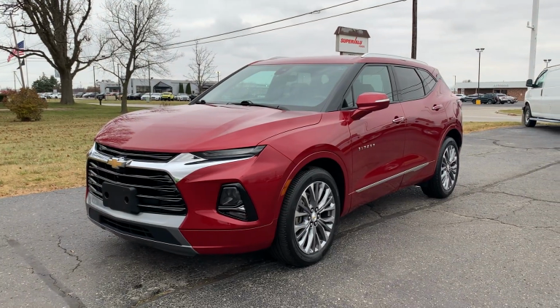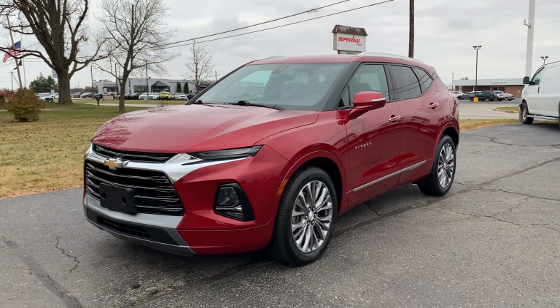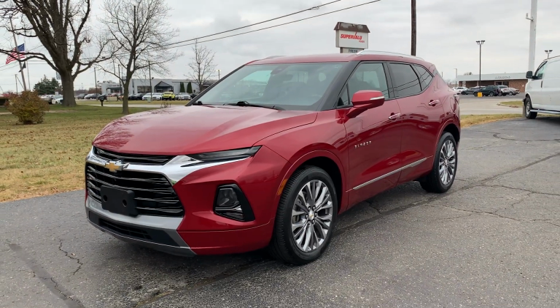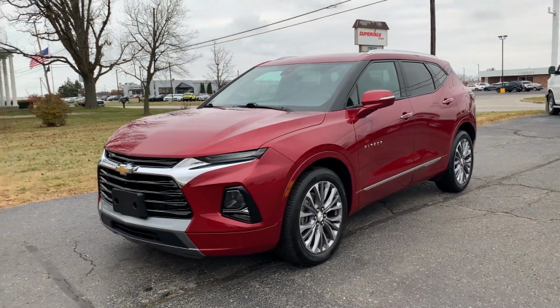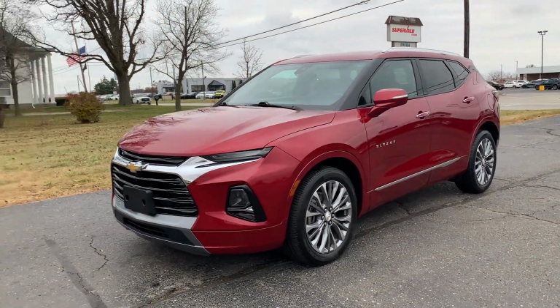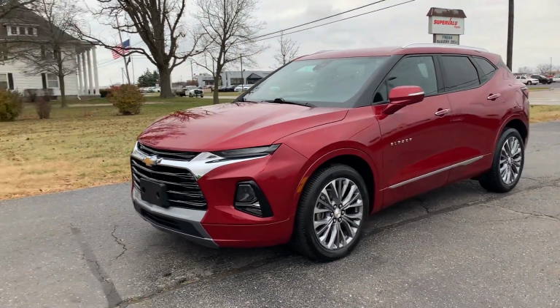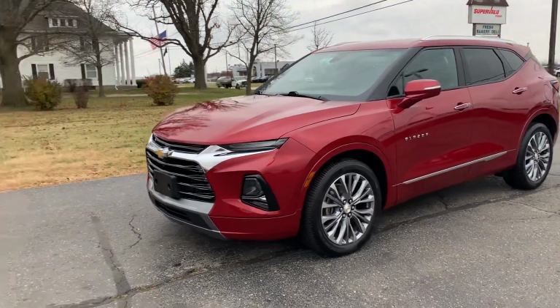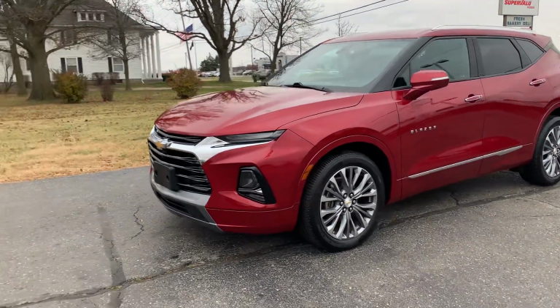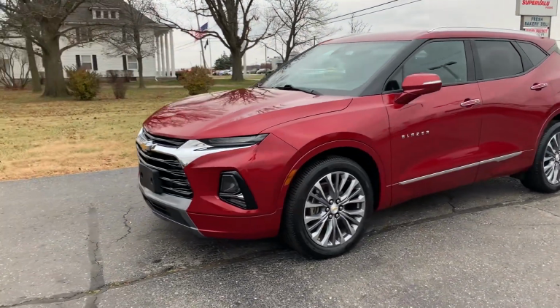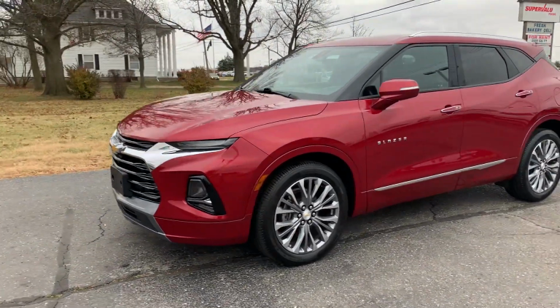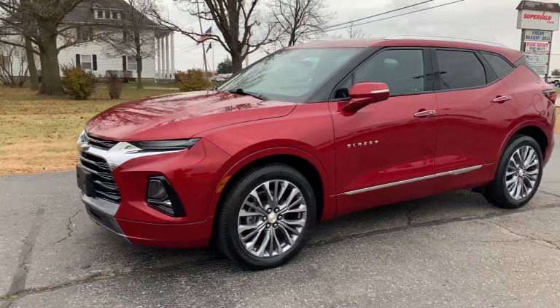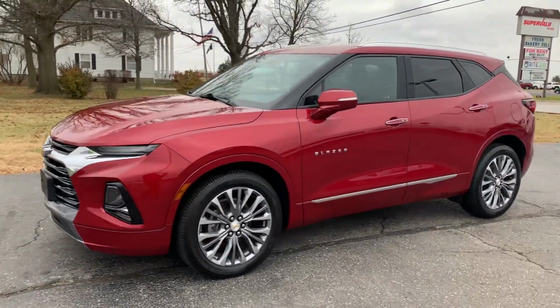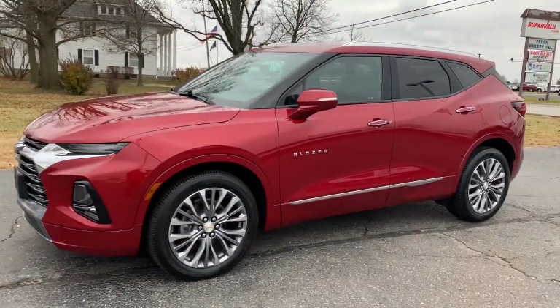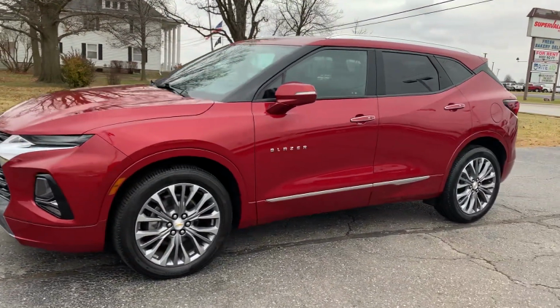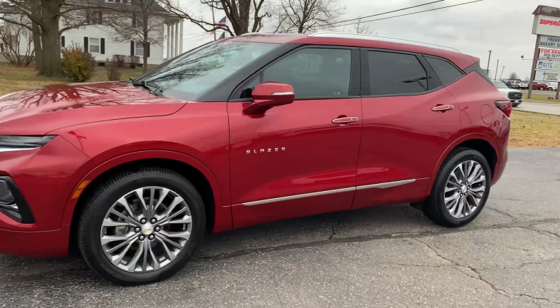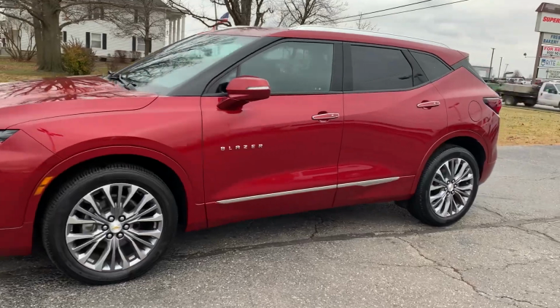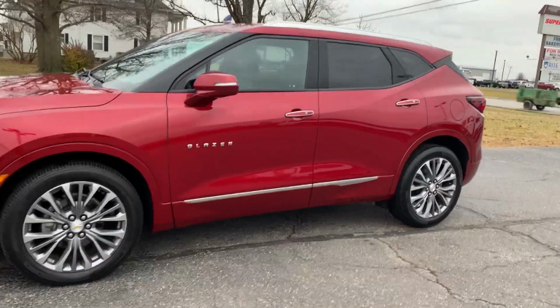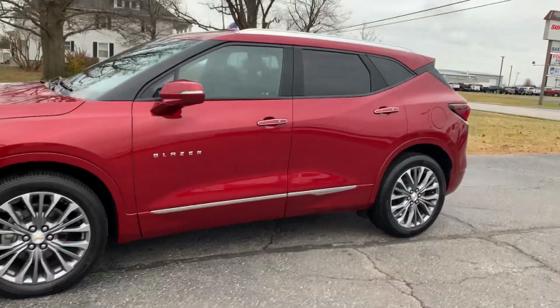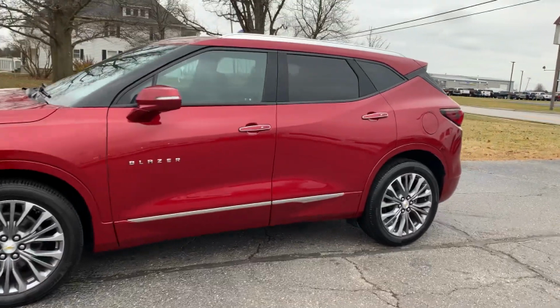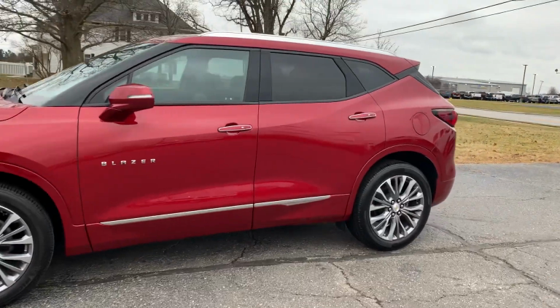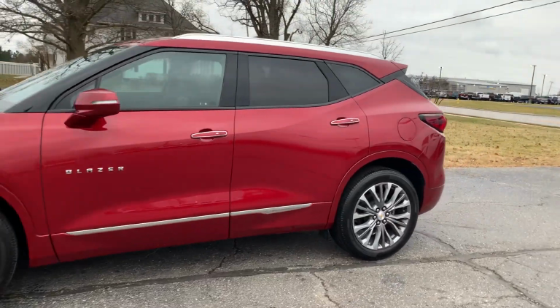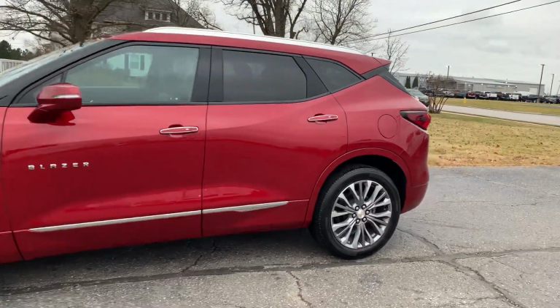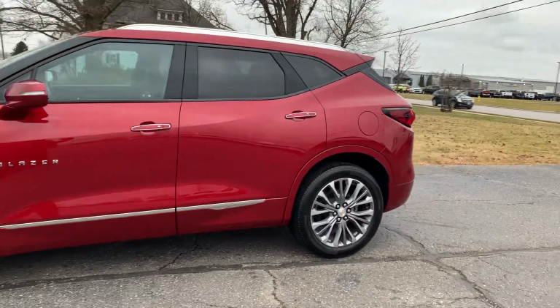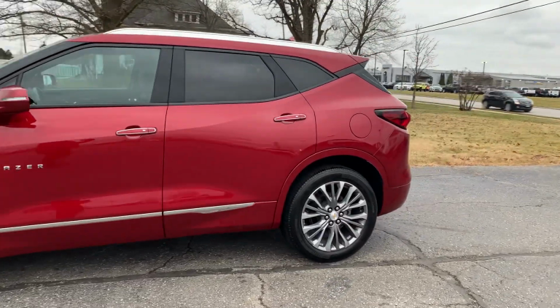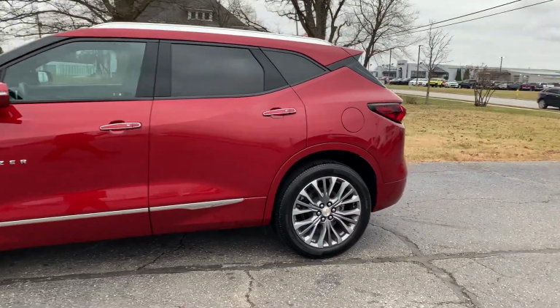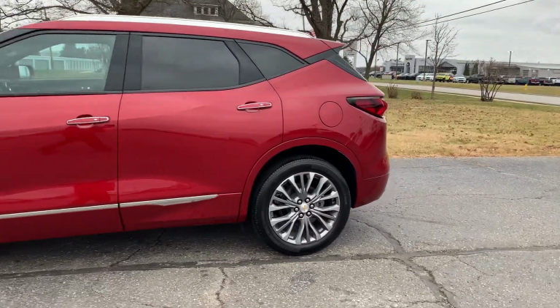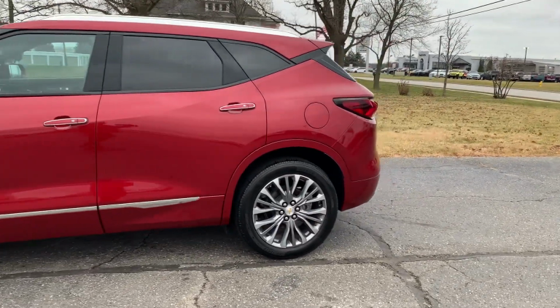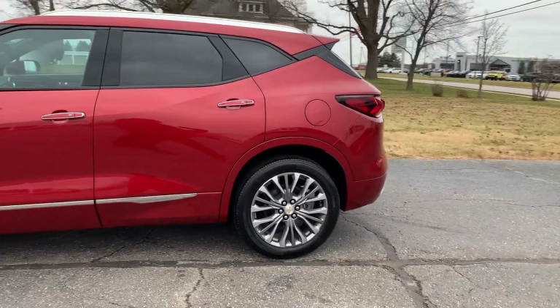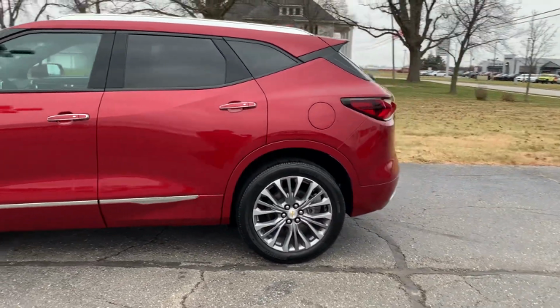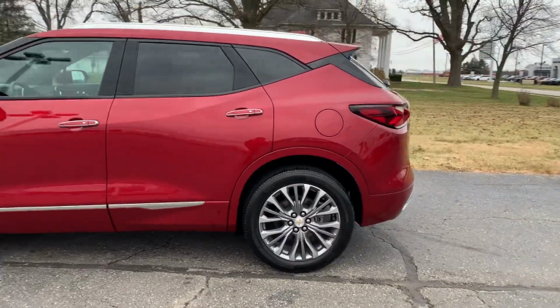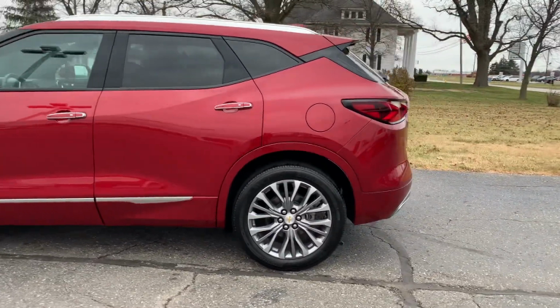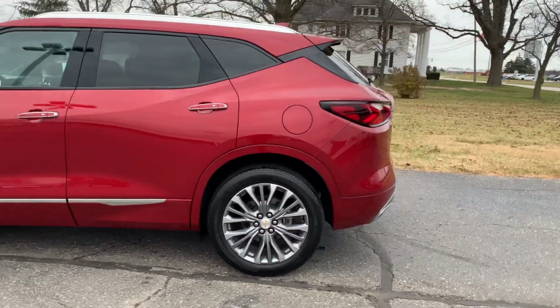Angel here with Terry Henricks Chrysler, going to take you on a quick walk around of this 2019 Chevrolet Blazer Premier.